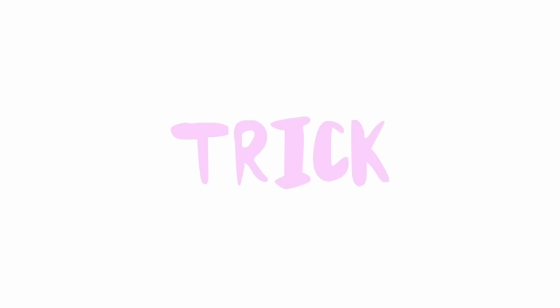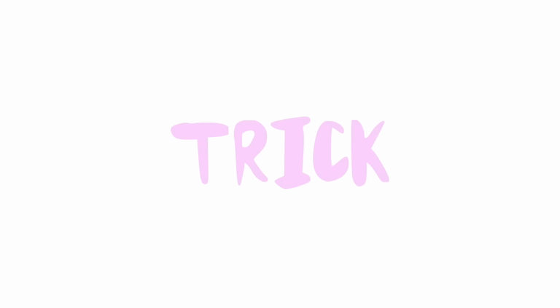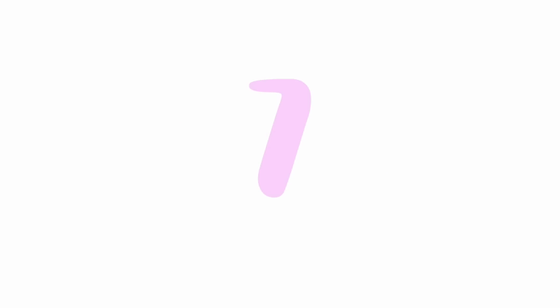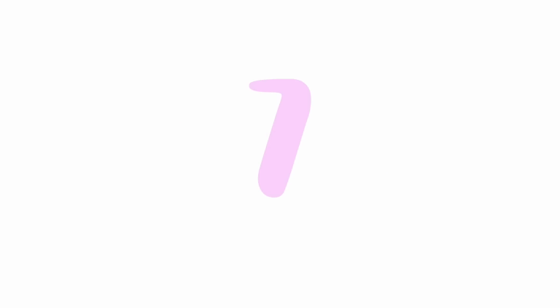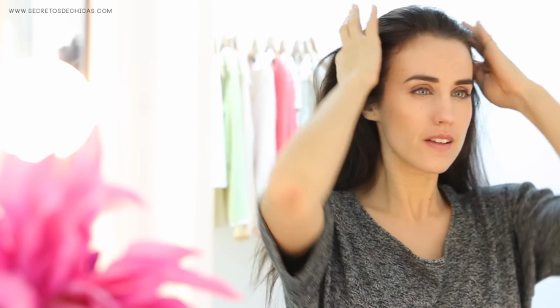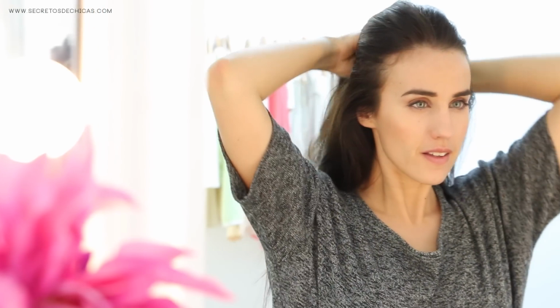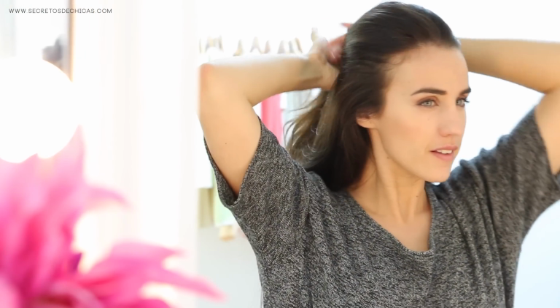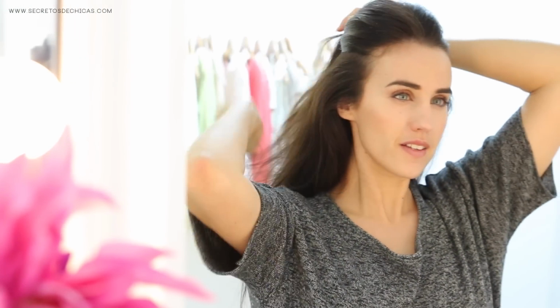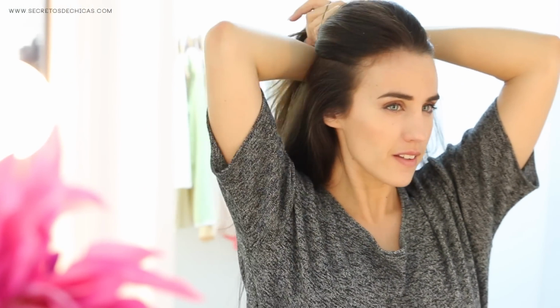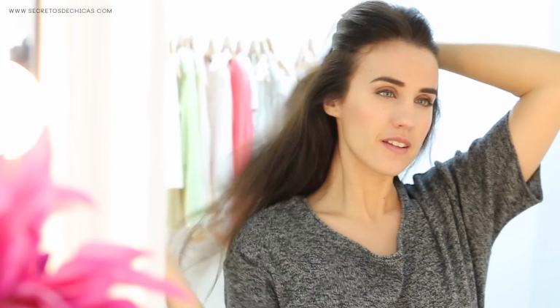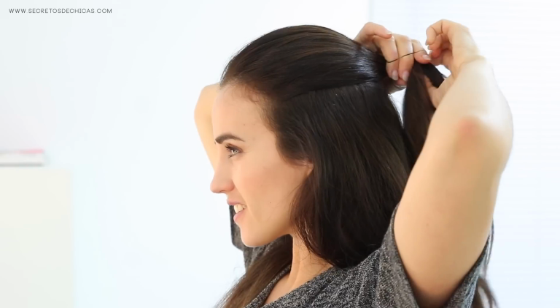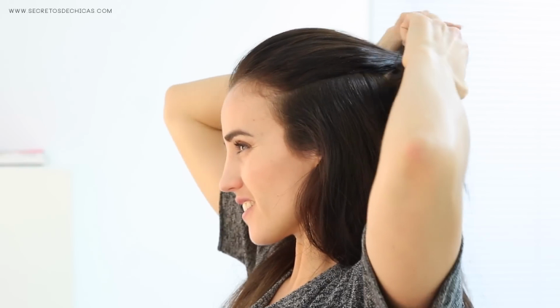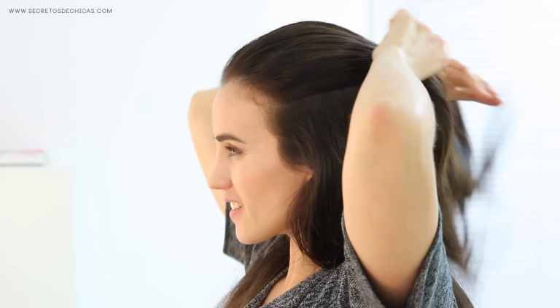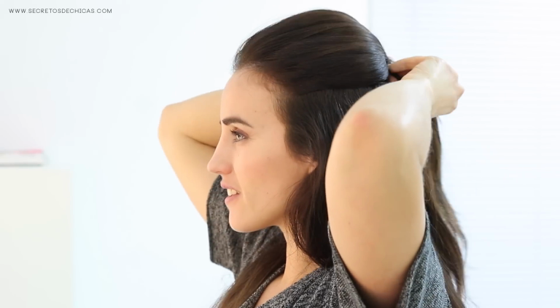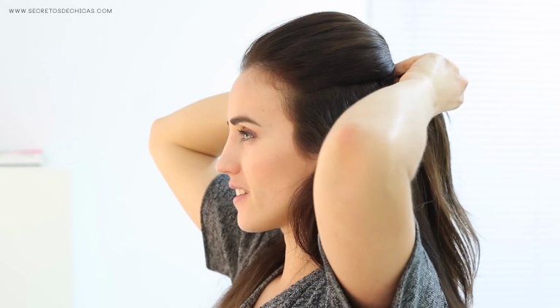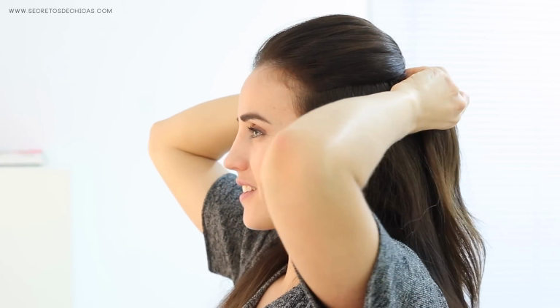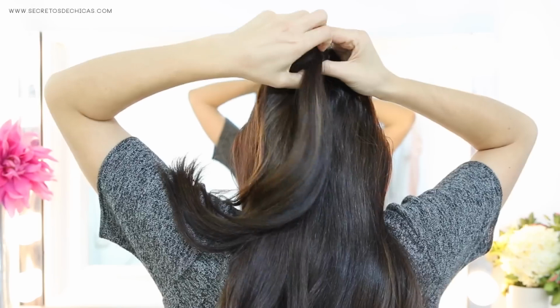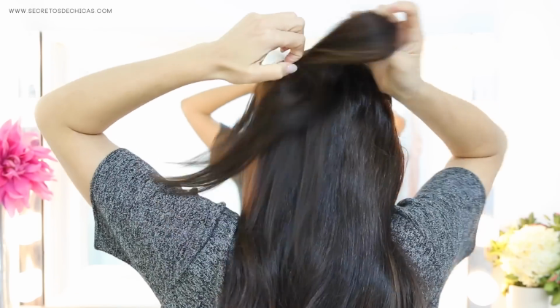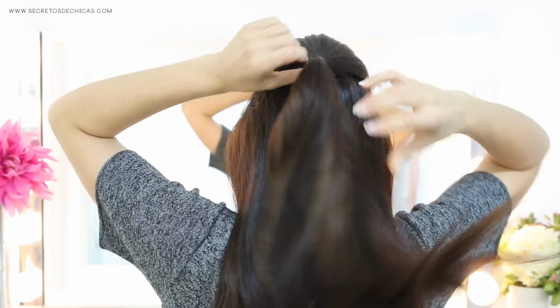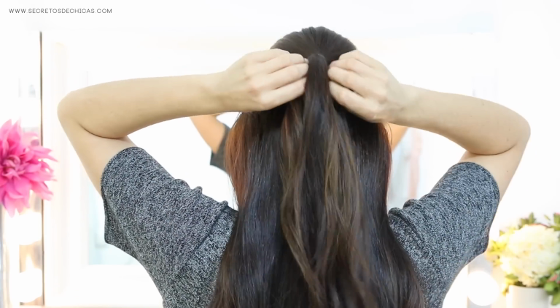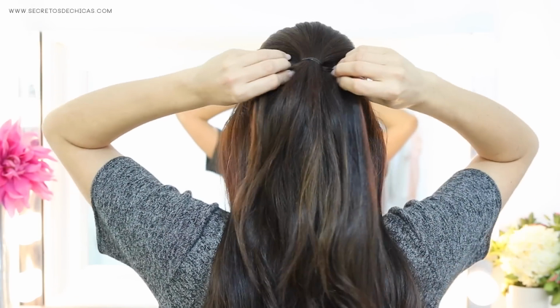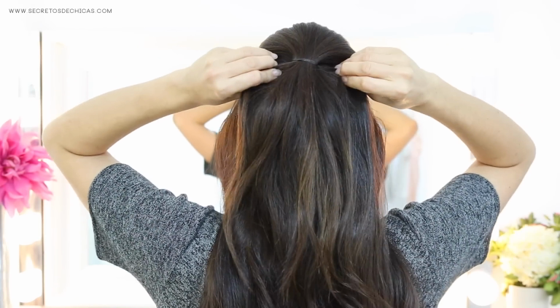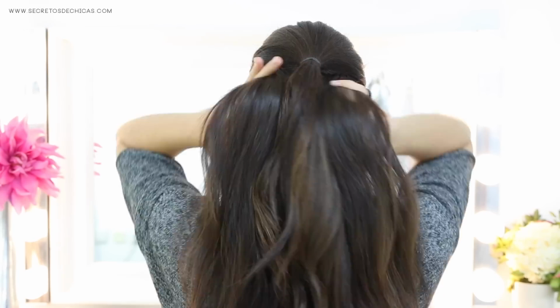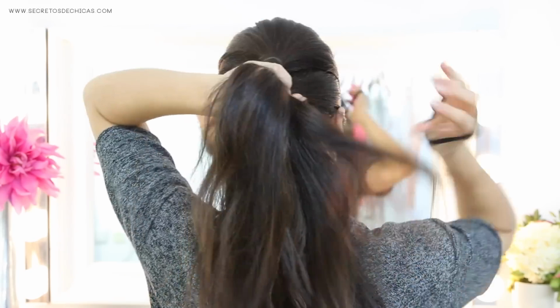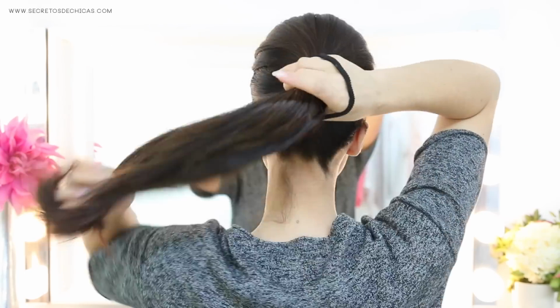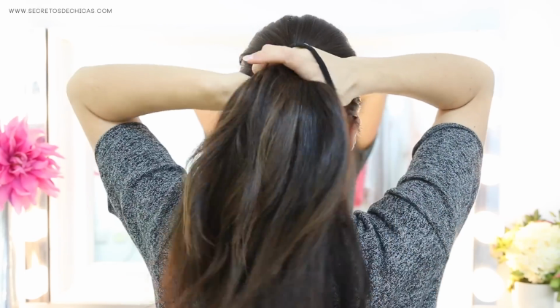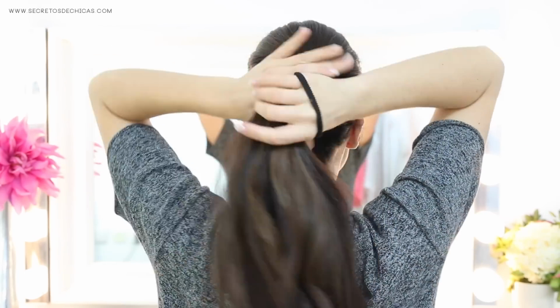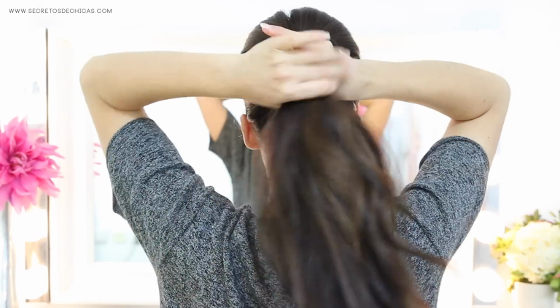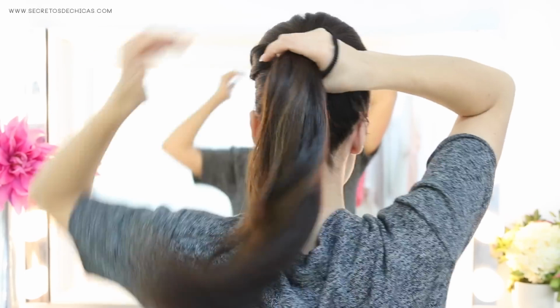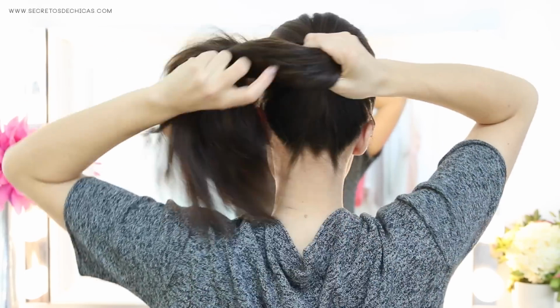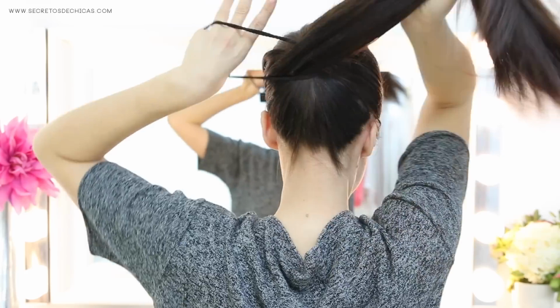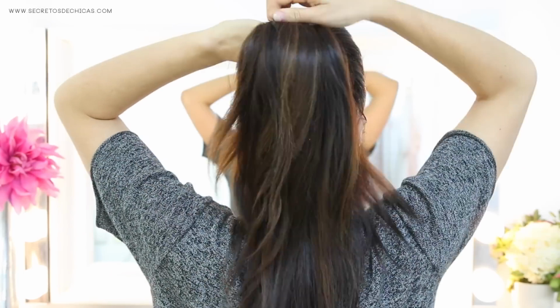Trick number seven: if you want a voluminous ponytail, you need to take the hair on your crown section and tie it with a small elastic first. Tighten it to get the volume you were looking for, and then take the rest of your hair, bring it to the back, and tie it with a hair tie.